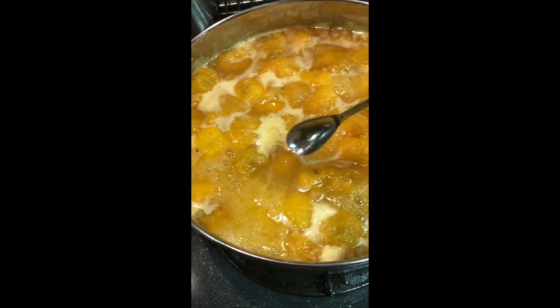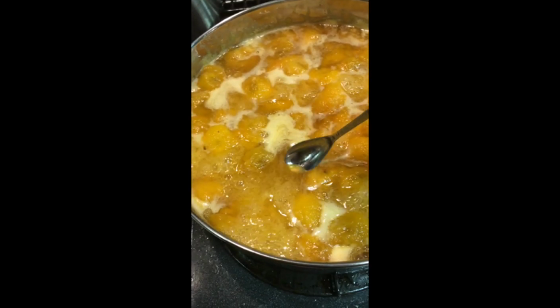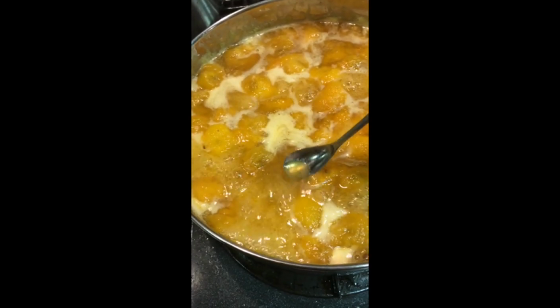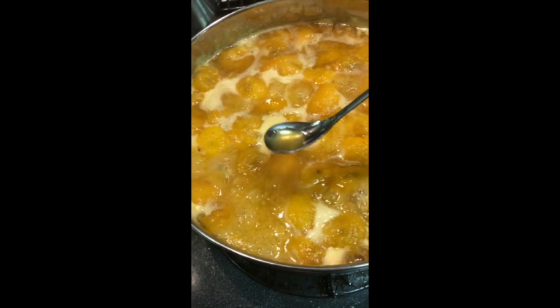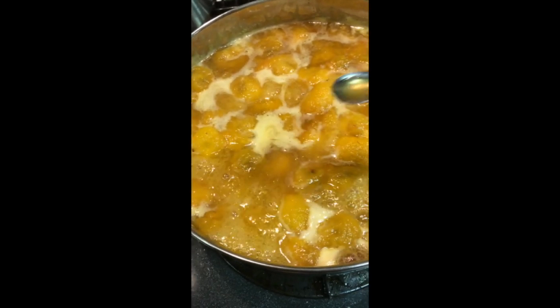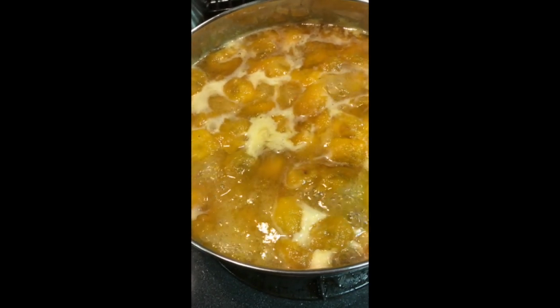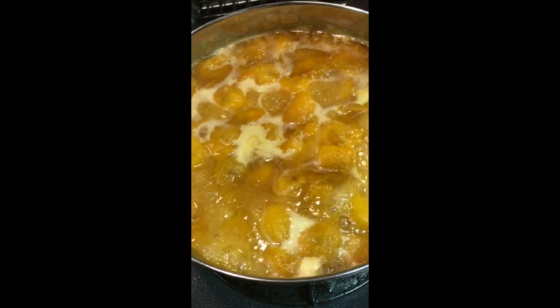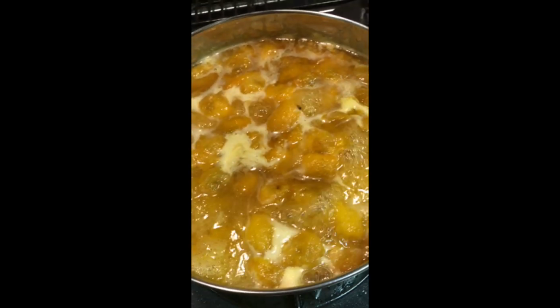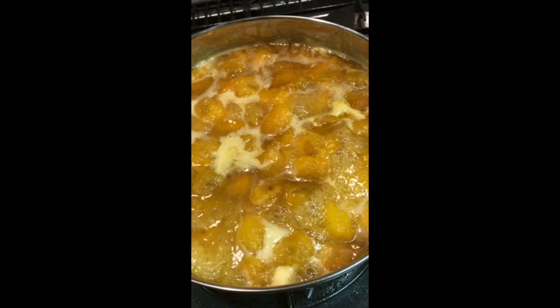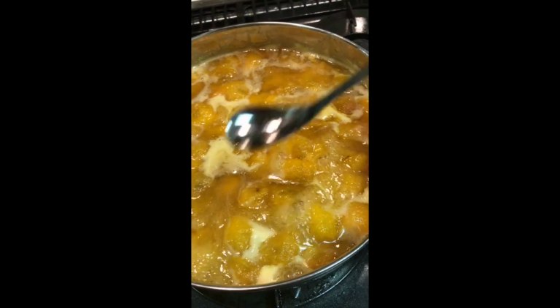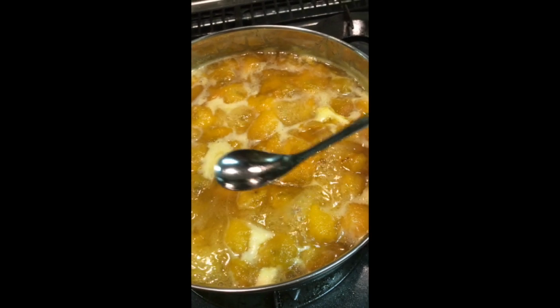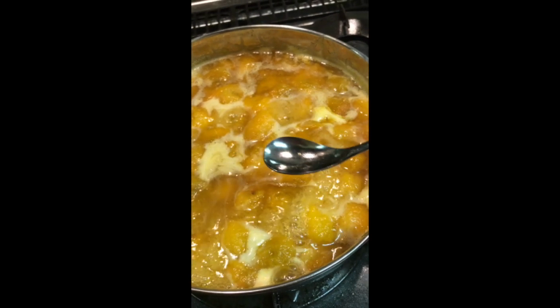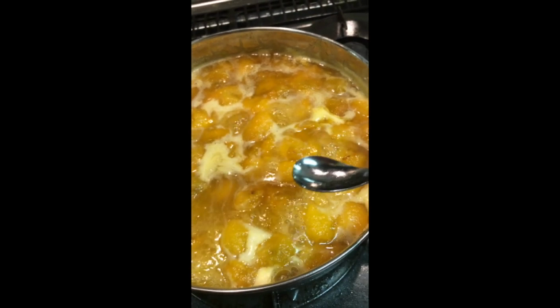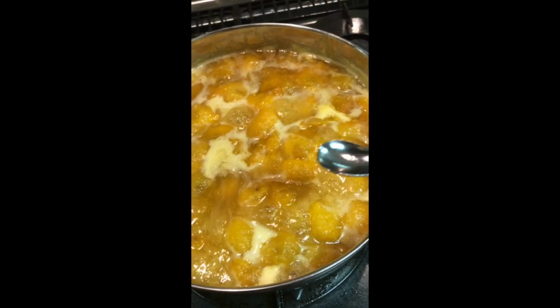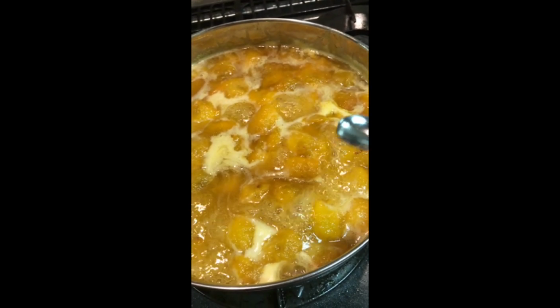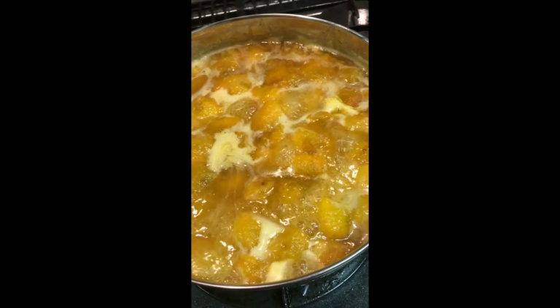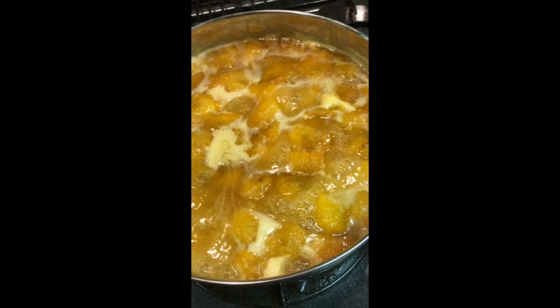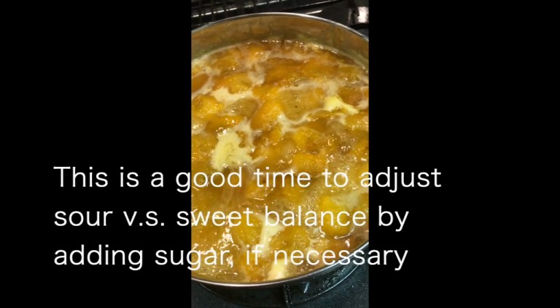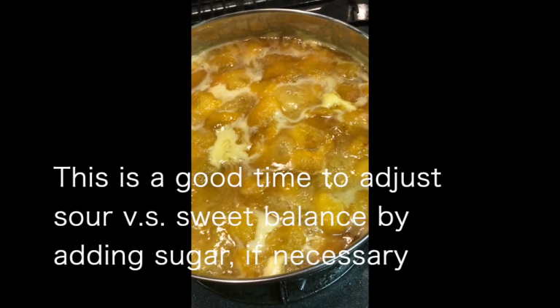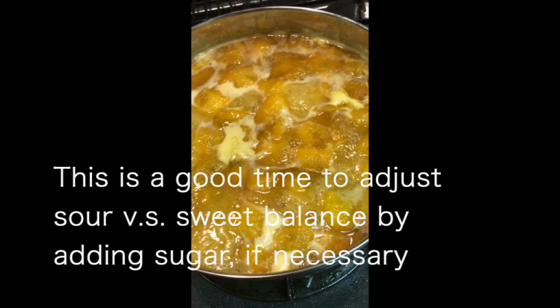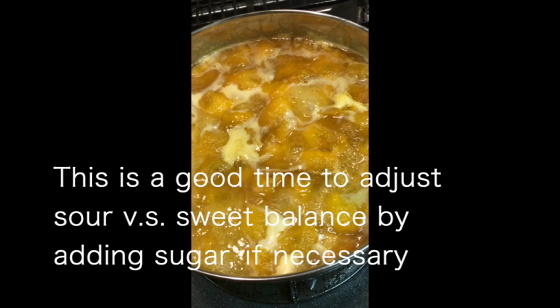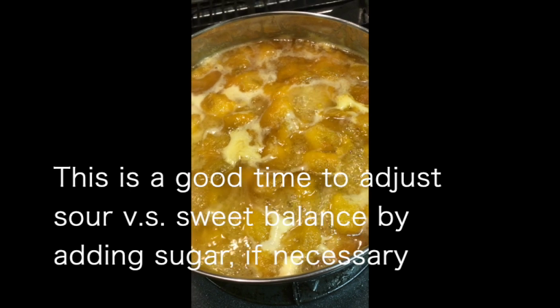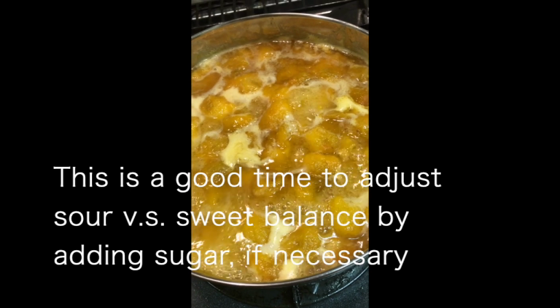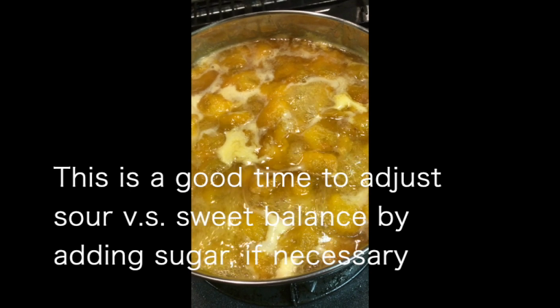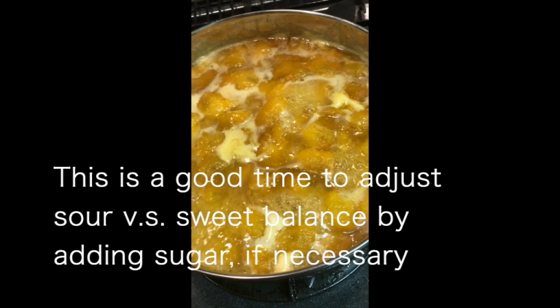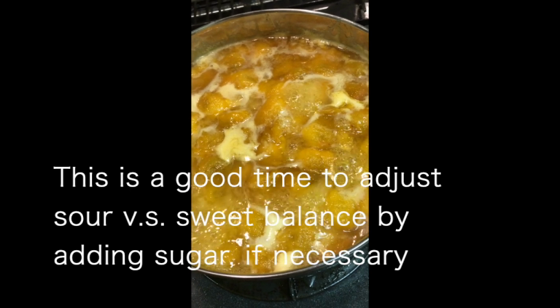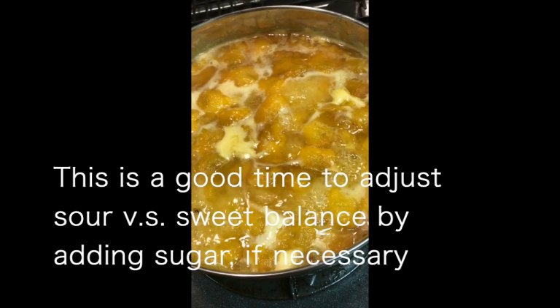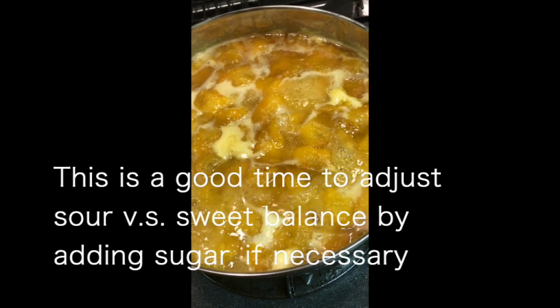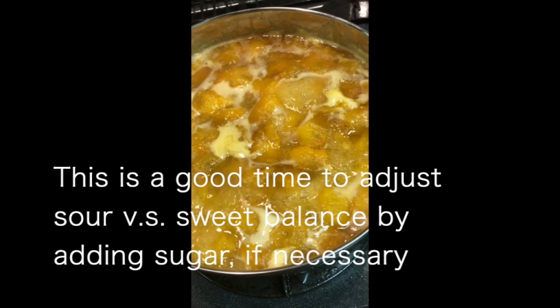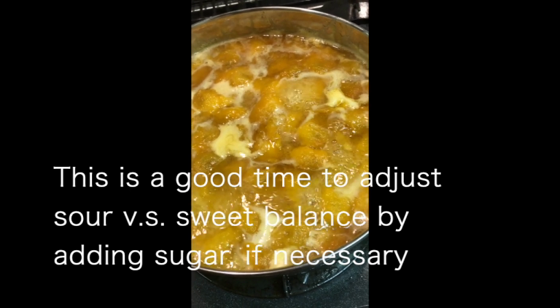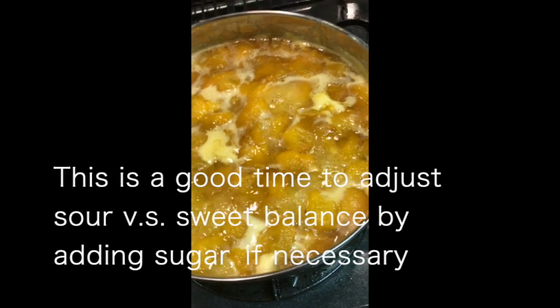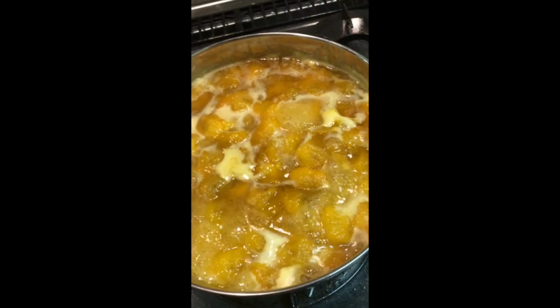This is how it looks after boiling for 15 minutes. Let me taste it — it's a sour, exploding taste. It's great, but let me add 40g of sugar to make it just a little bit milder.